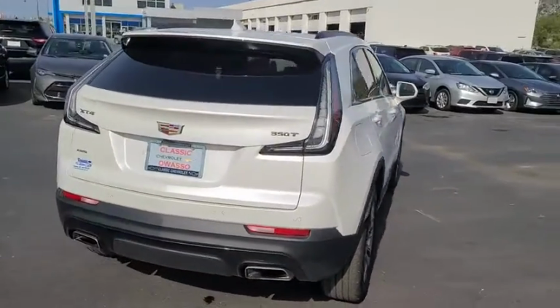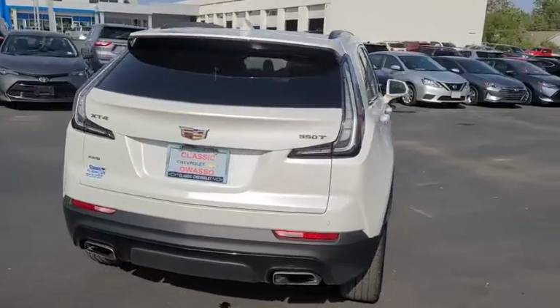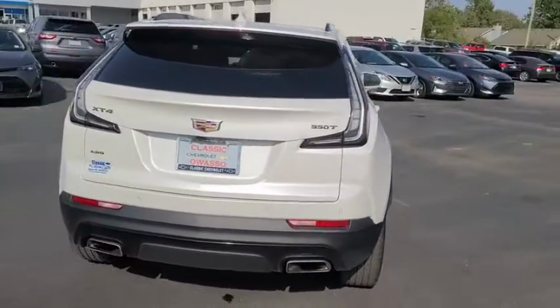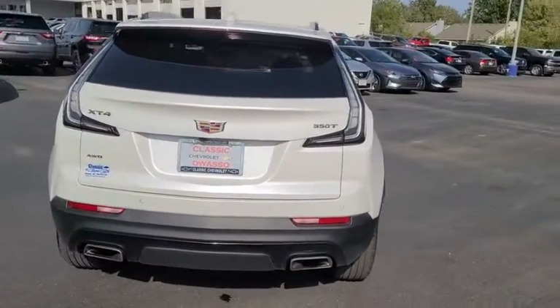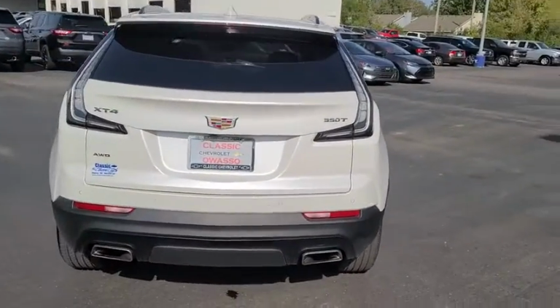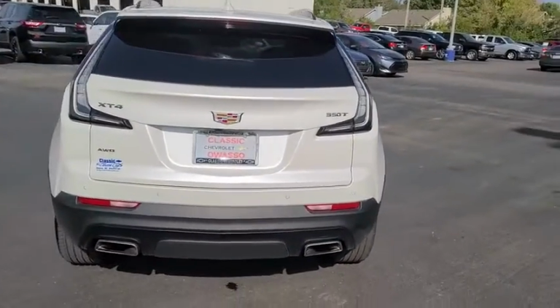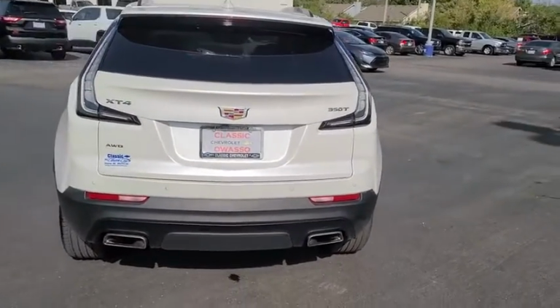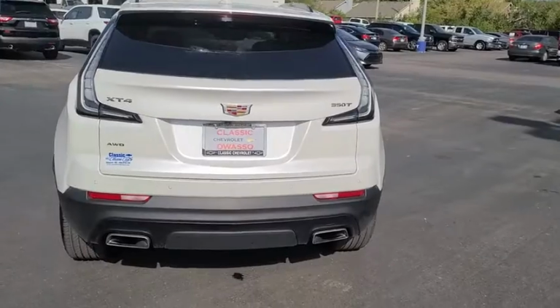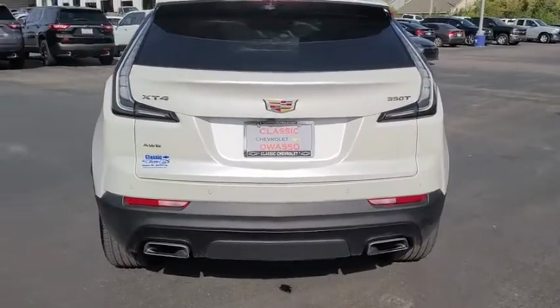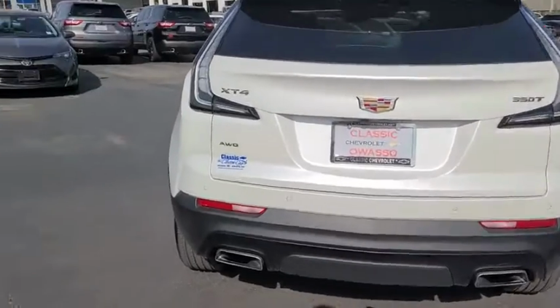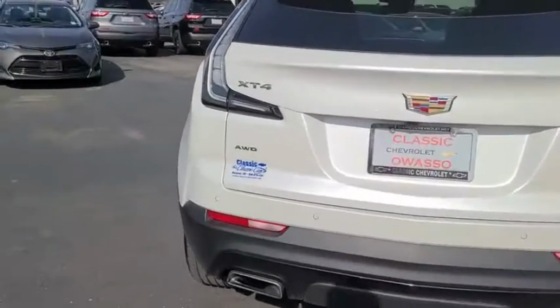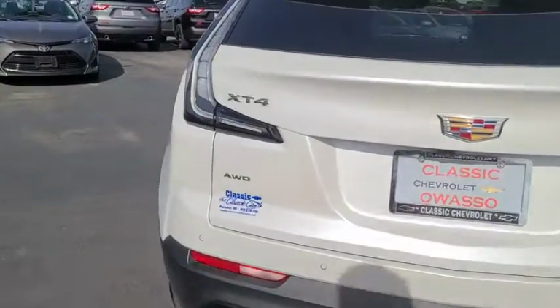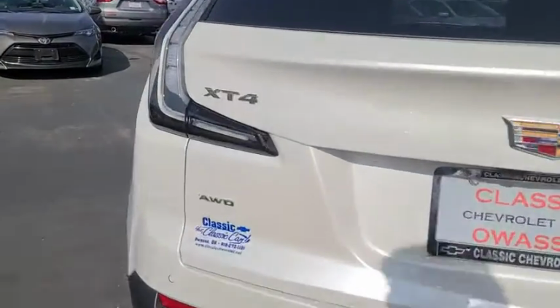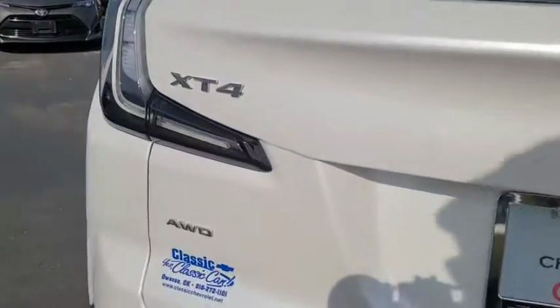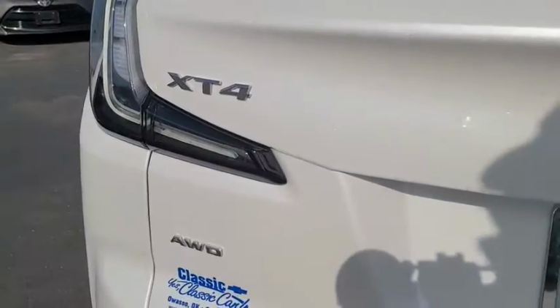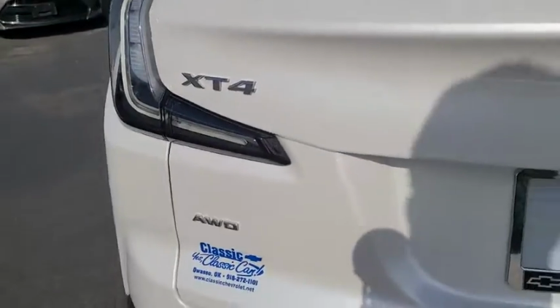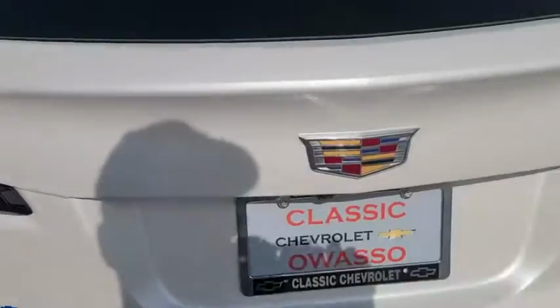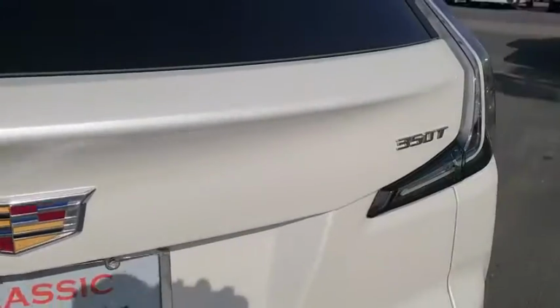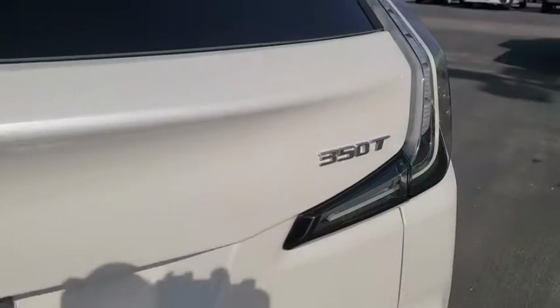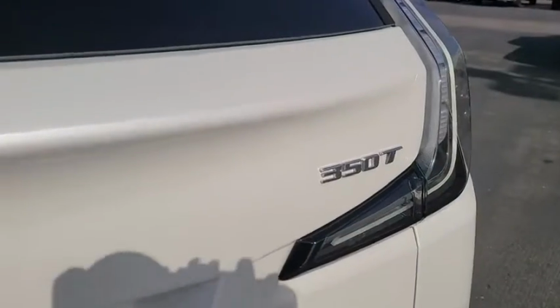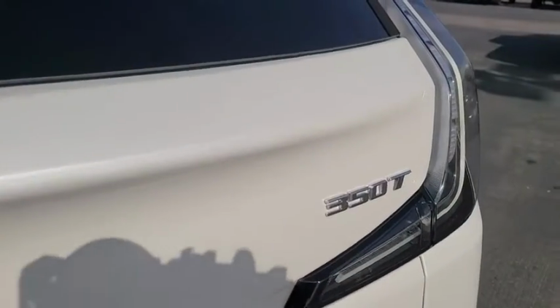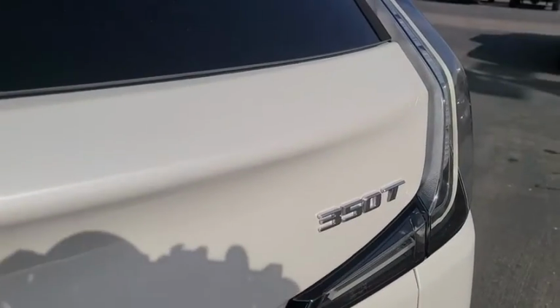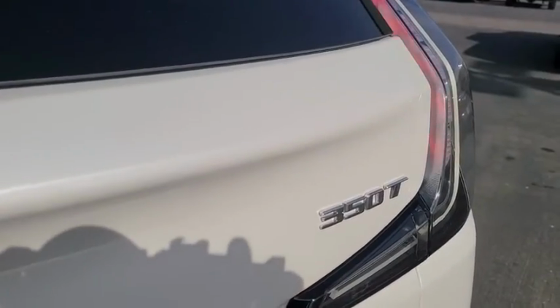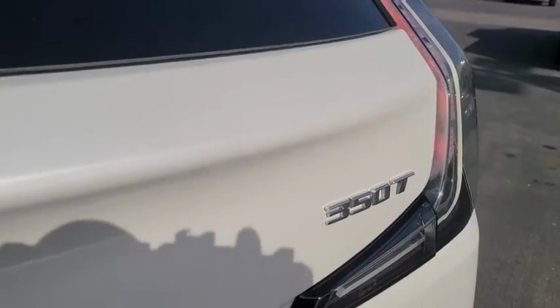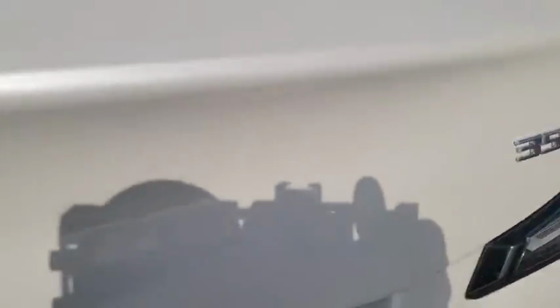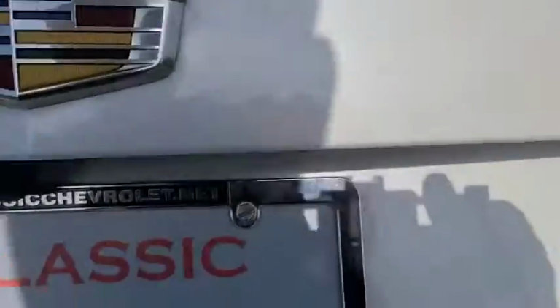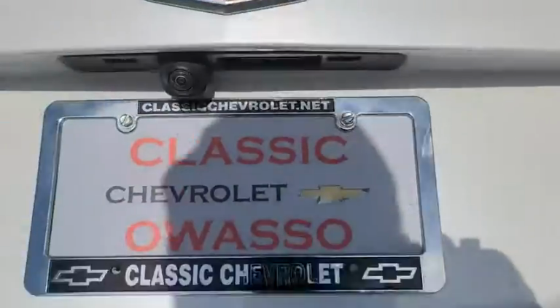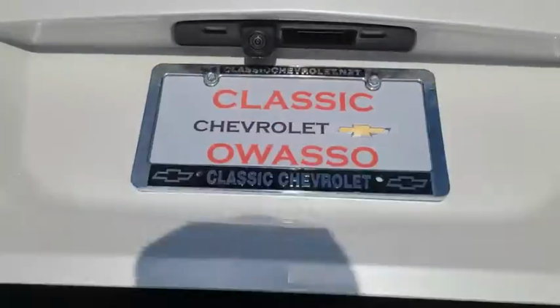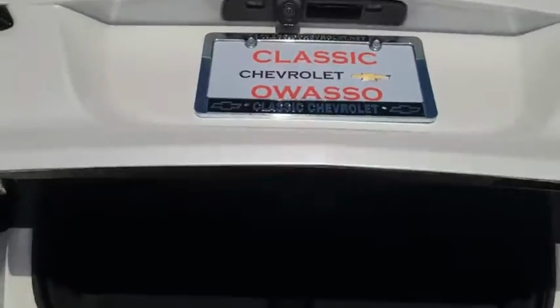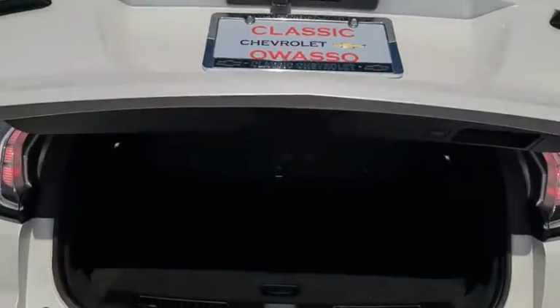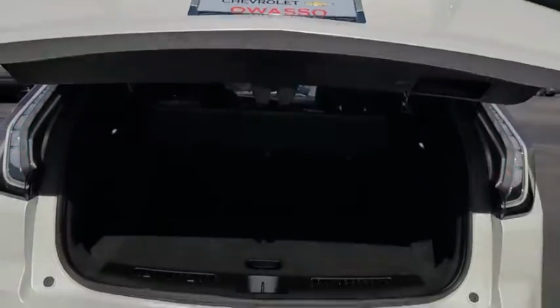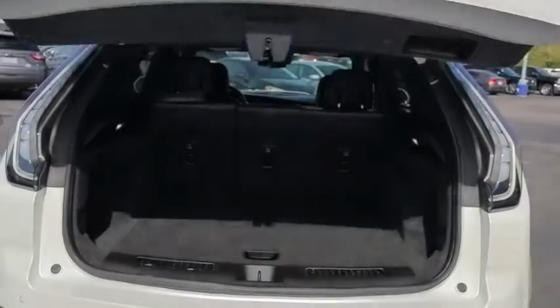Keyless entry, remote engine start, all-wheel drive, anti-lock braking system, traction control, stability control, power passenger seat, power liftgate, backup camera.